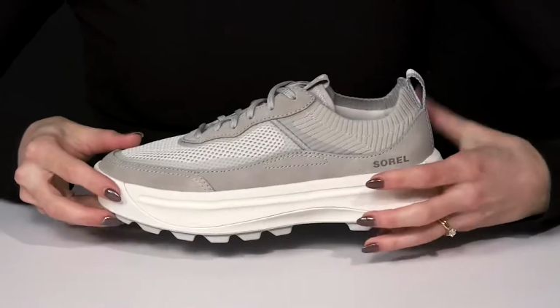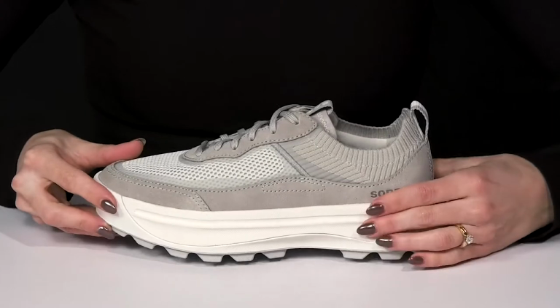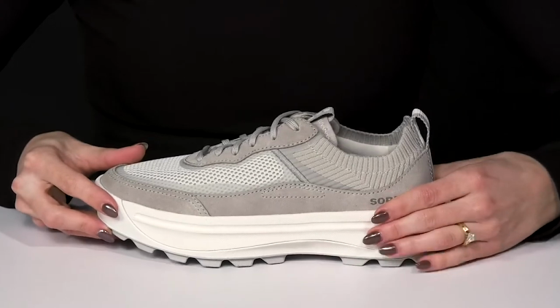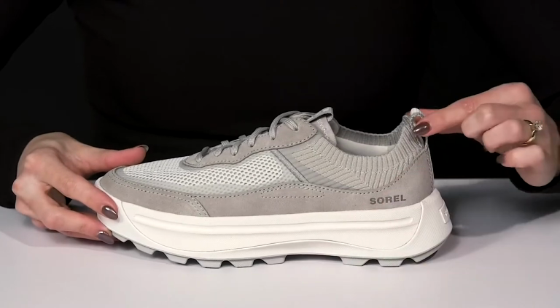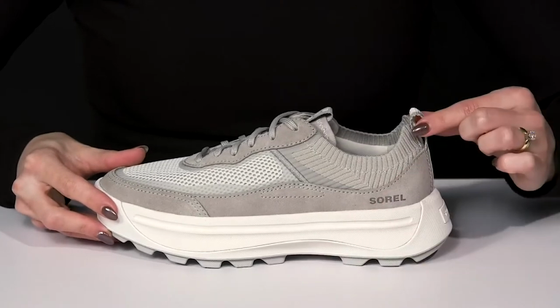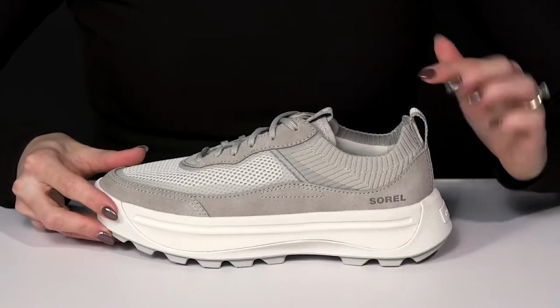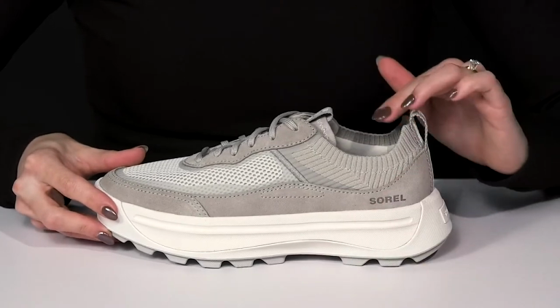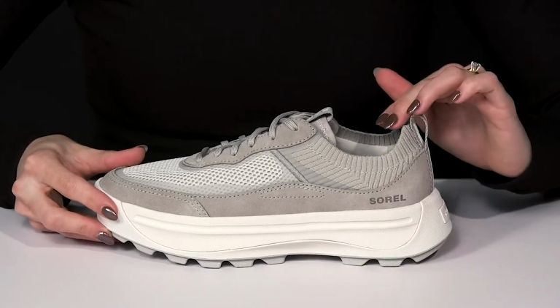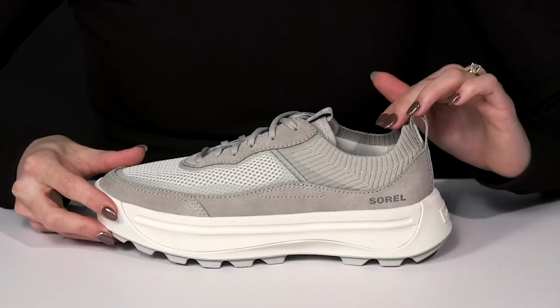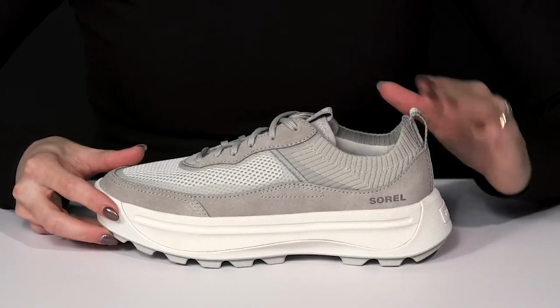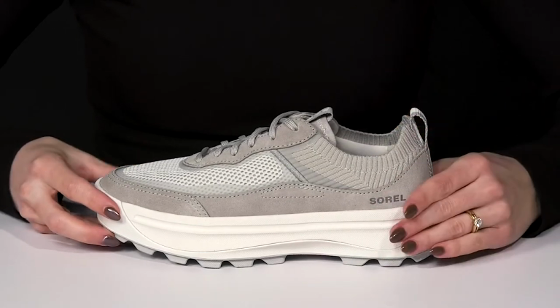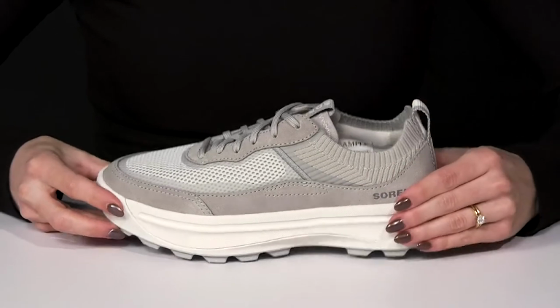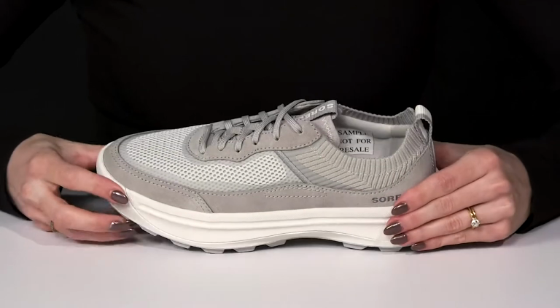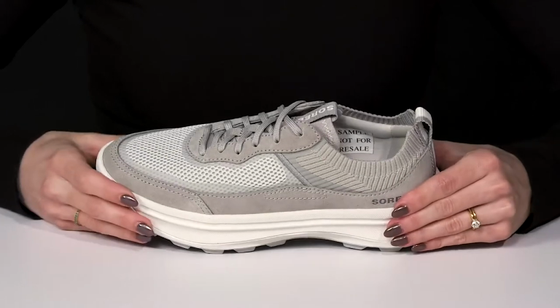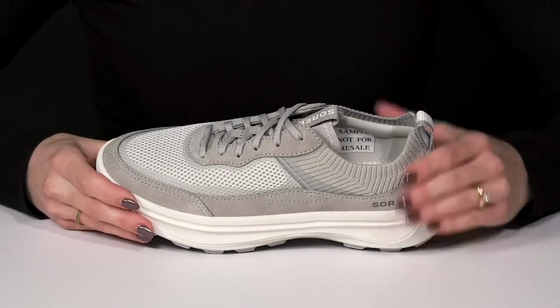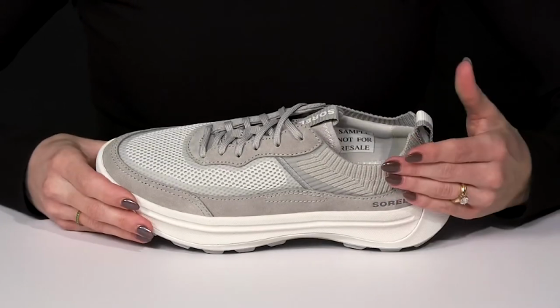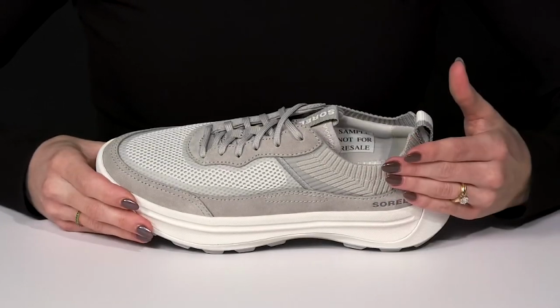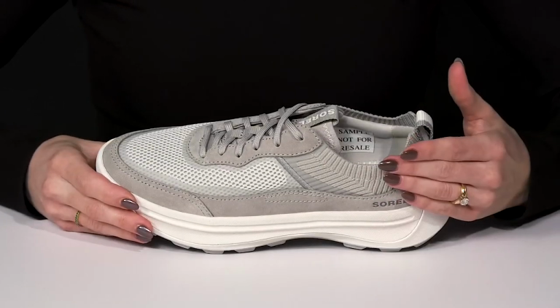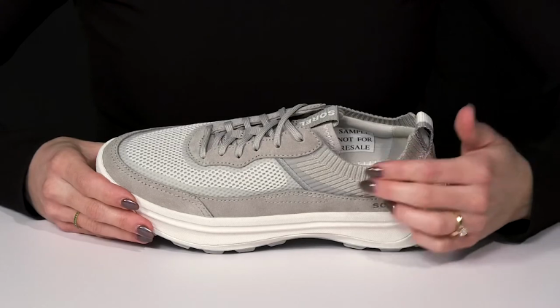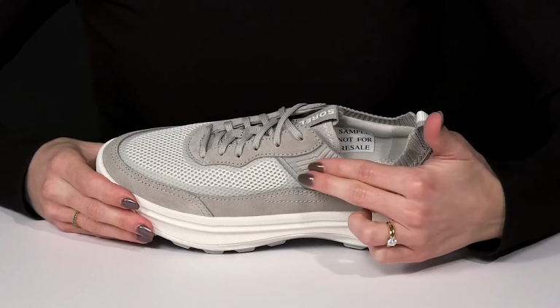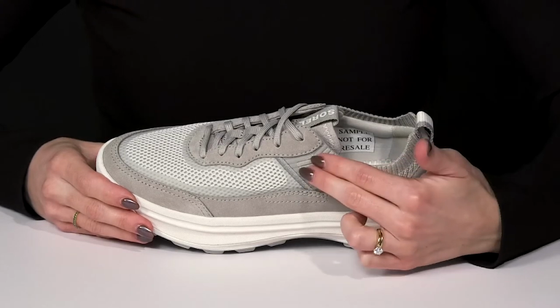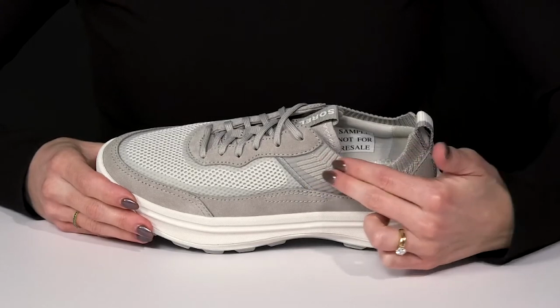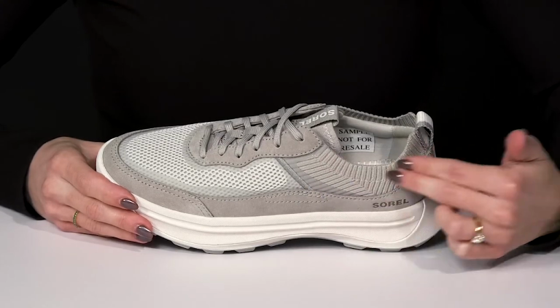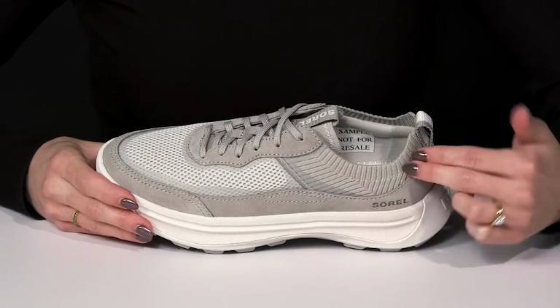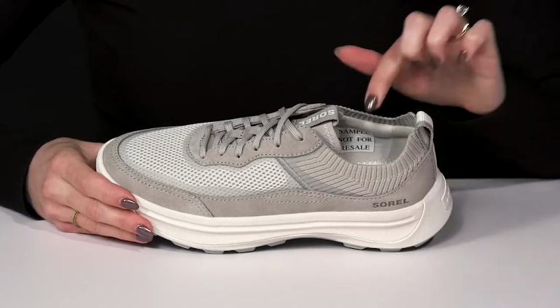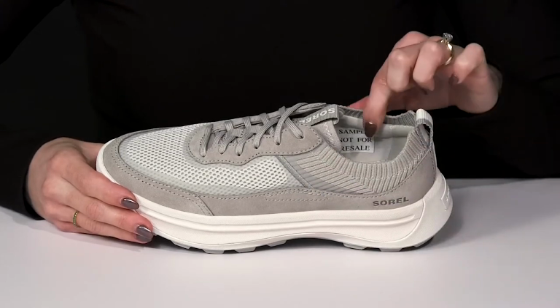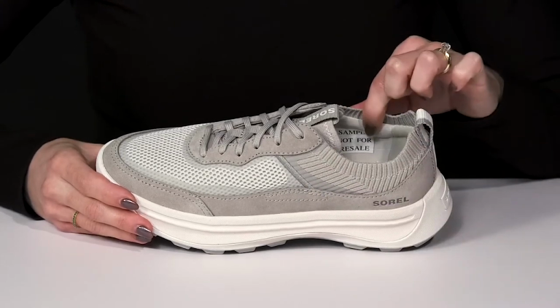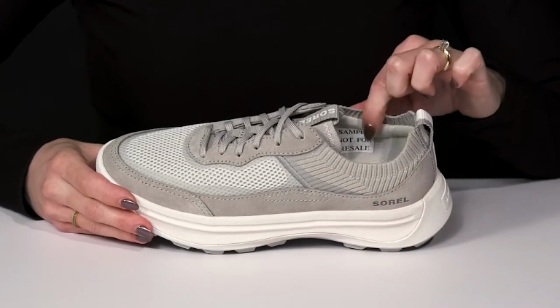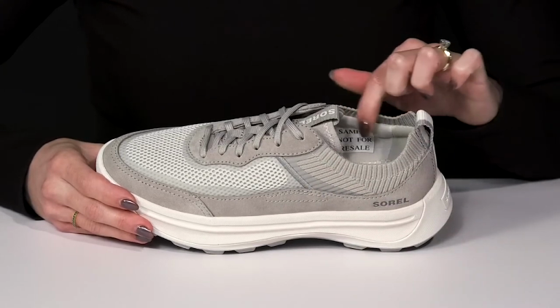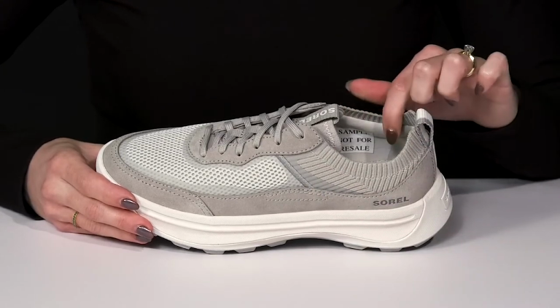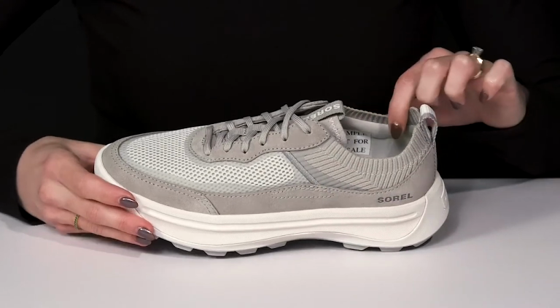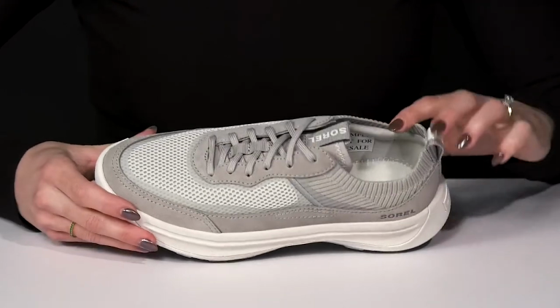They do offer a small pull tab to assist with an easier entry, which leads to the inside of the shoe that has a nice knit collar and some cushioning to really support the ankles.